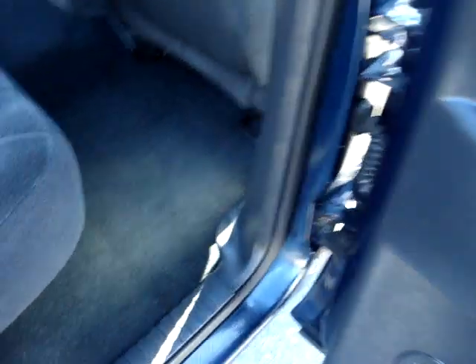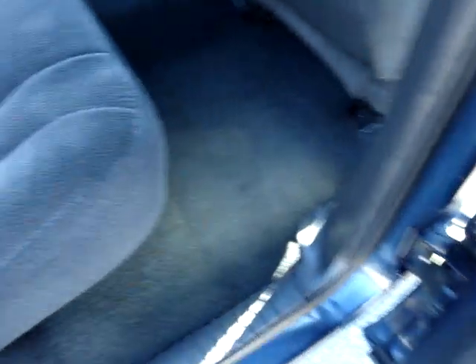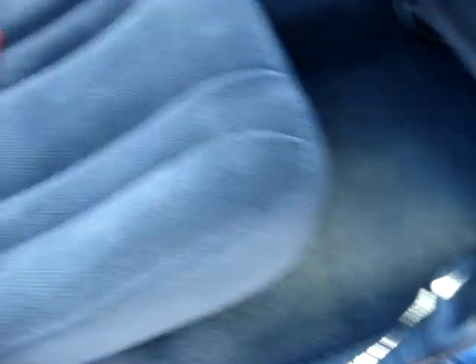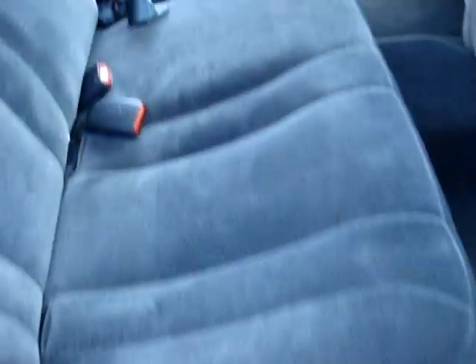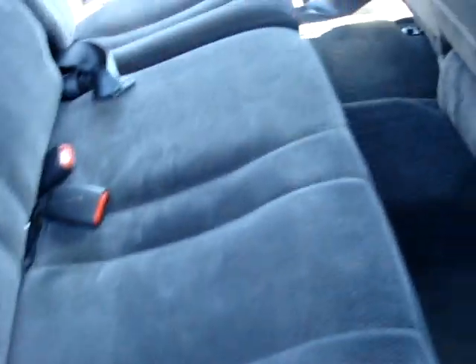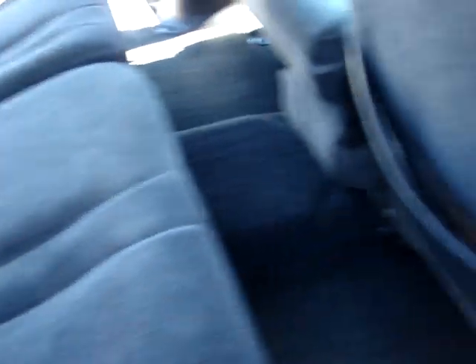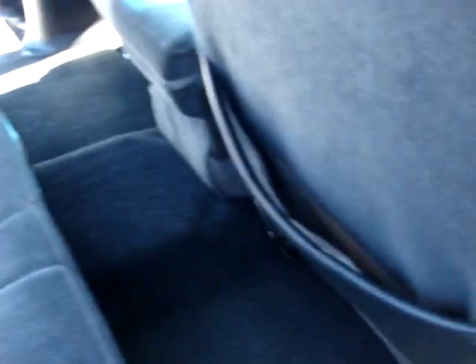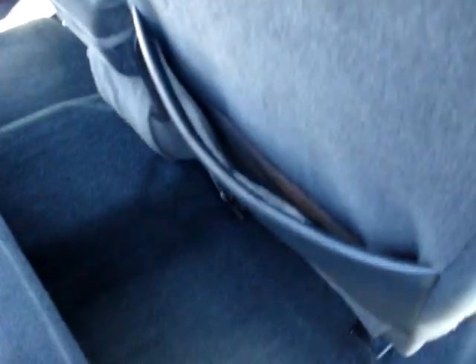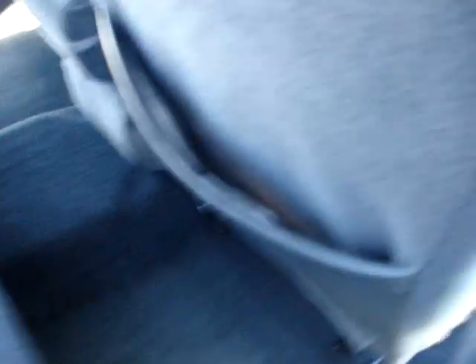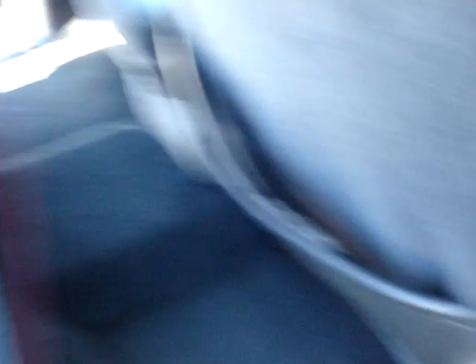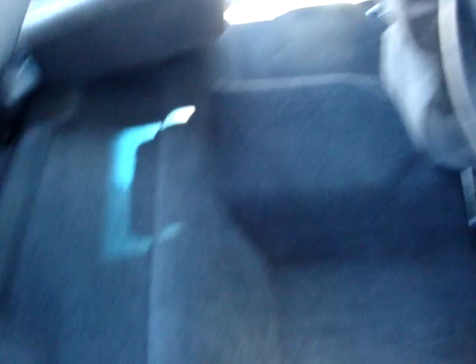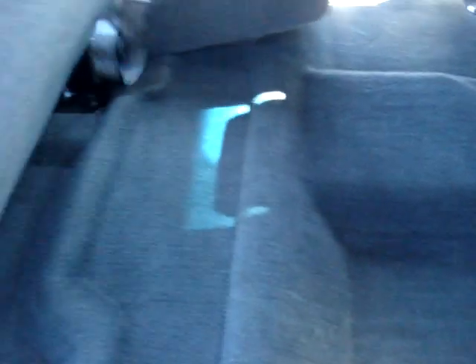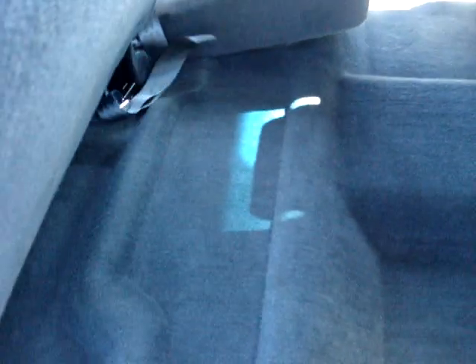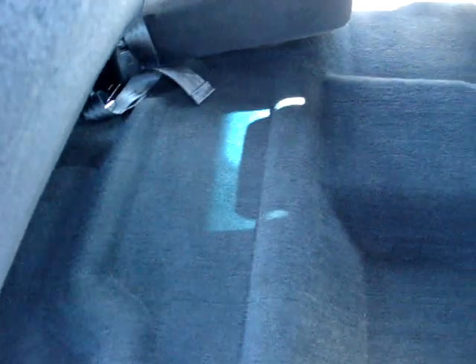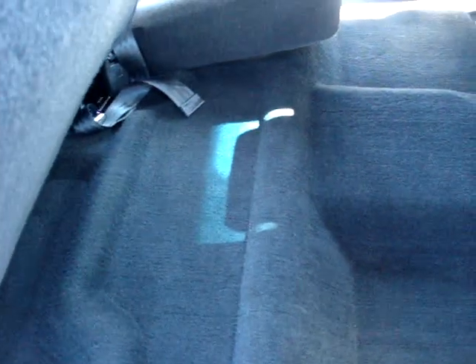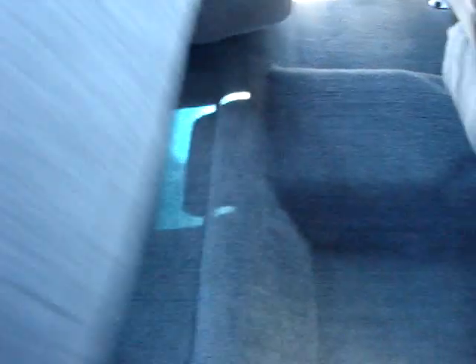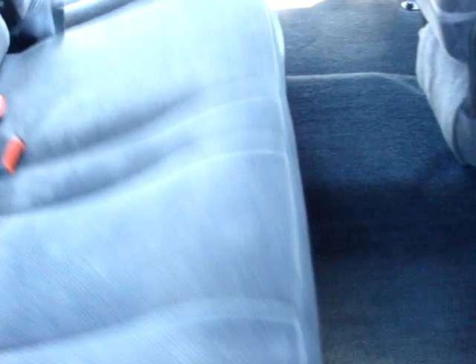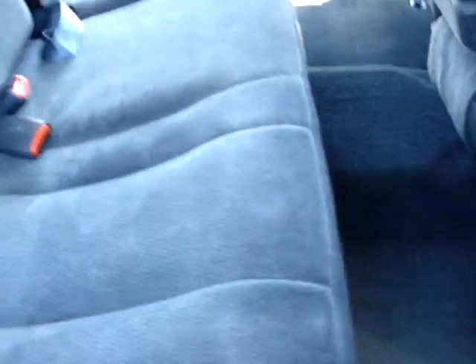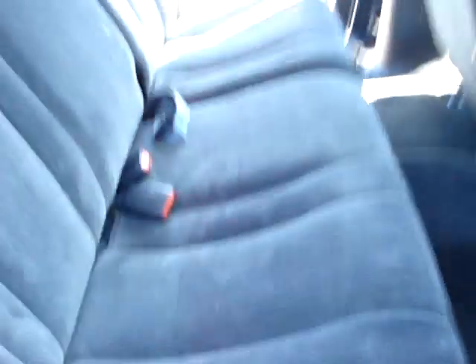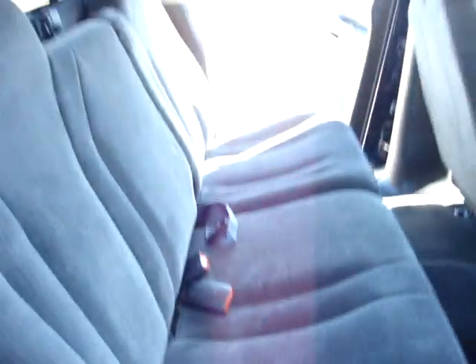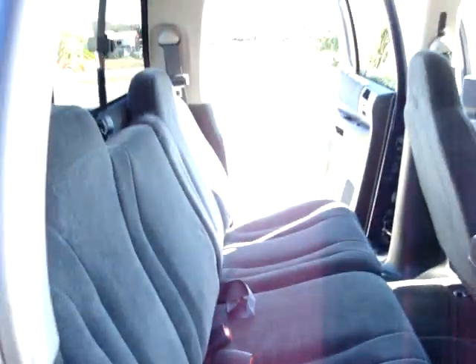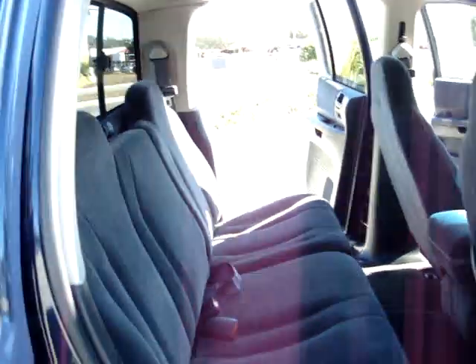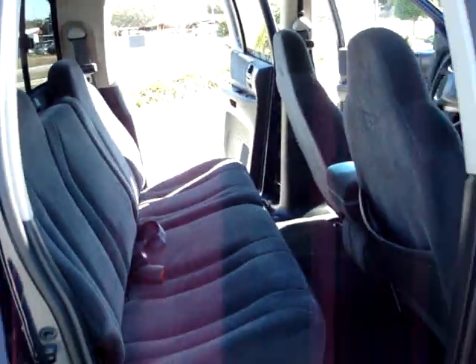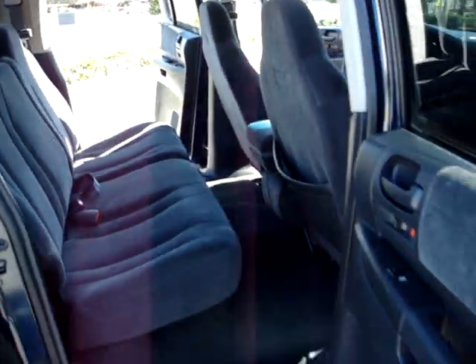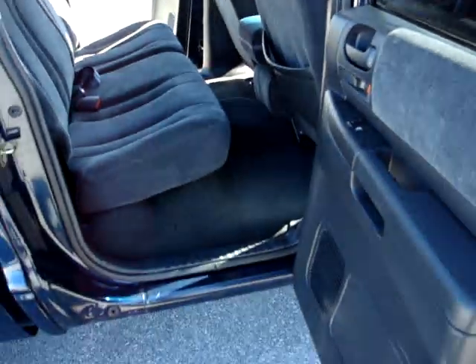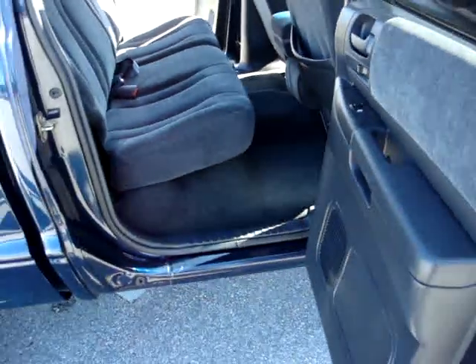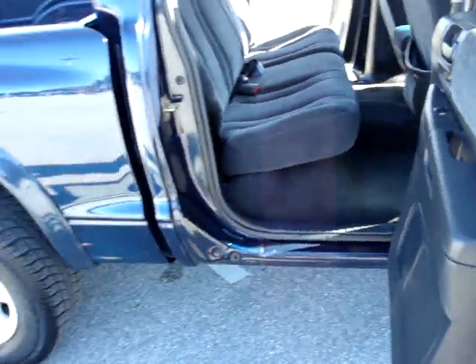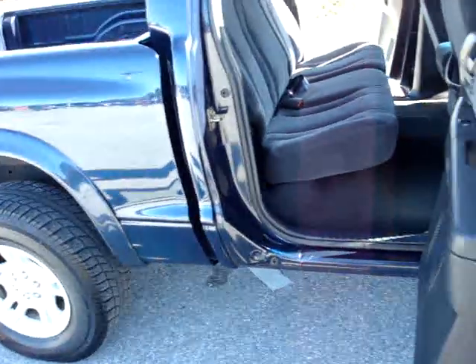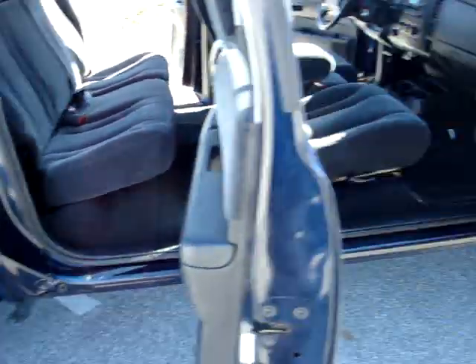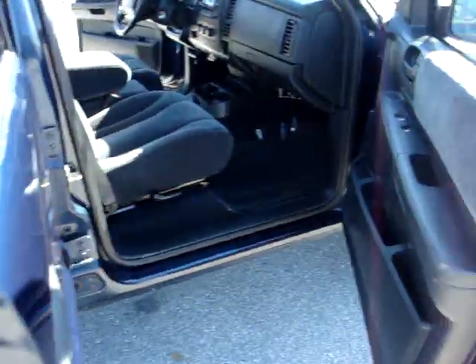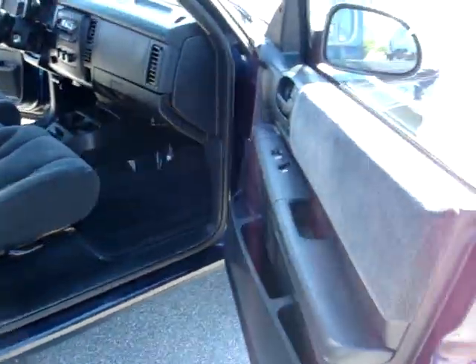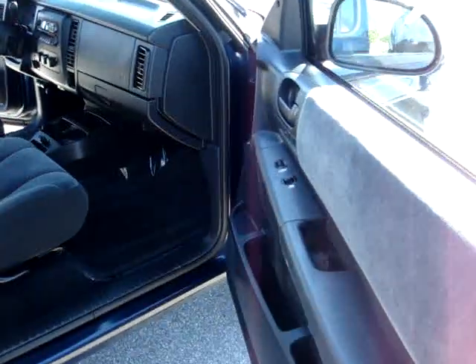Full-size double cab truck. Rare trucks to find these days, especially in this good of shape.